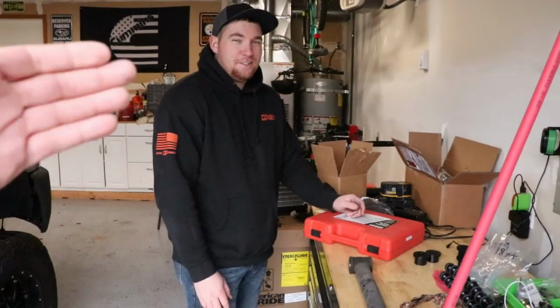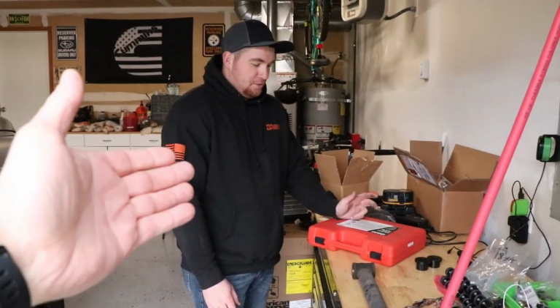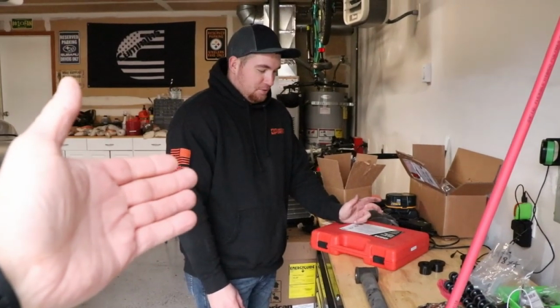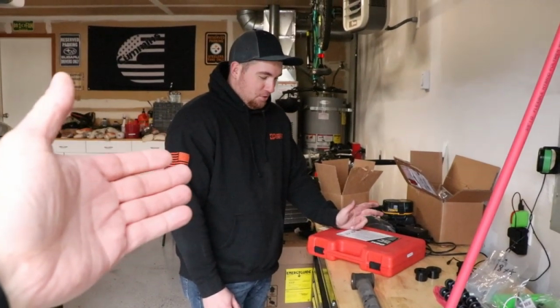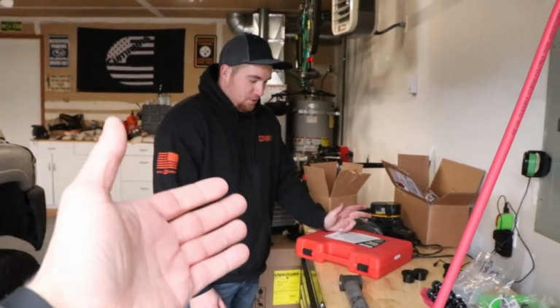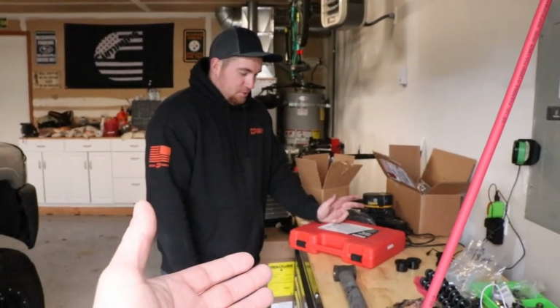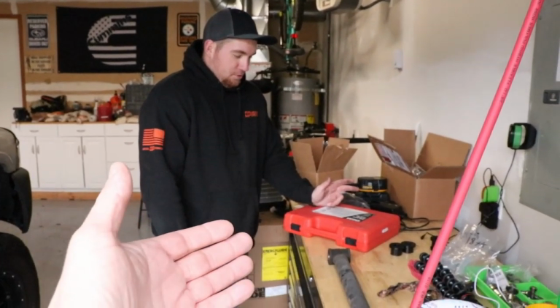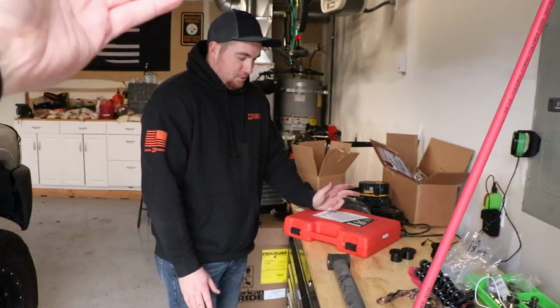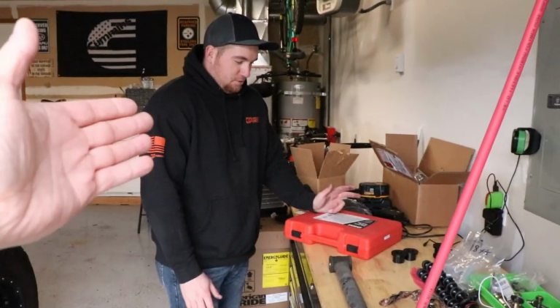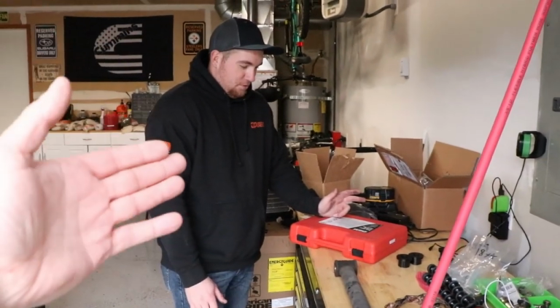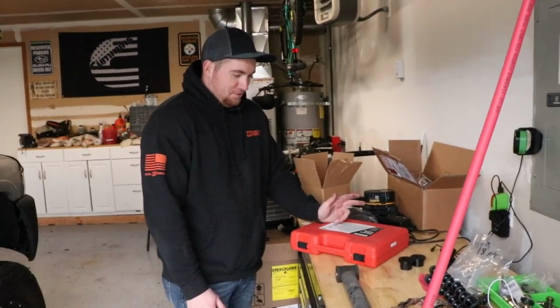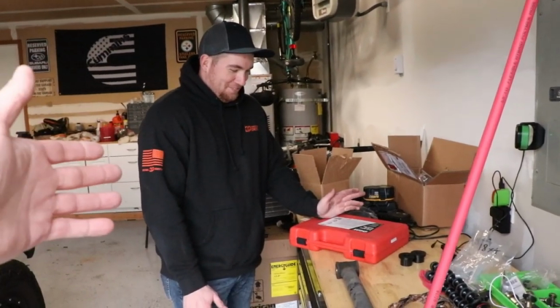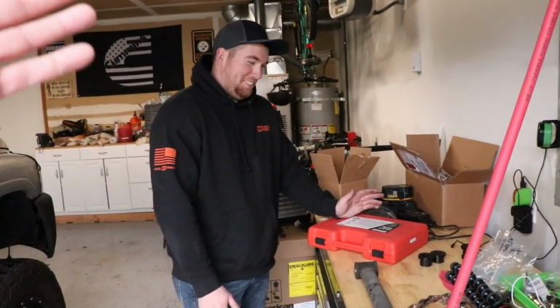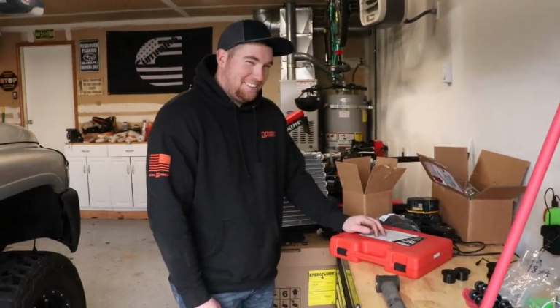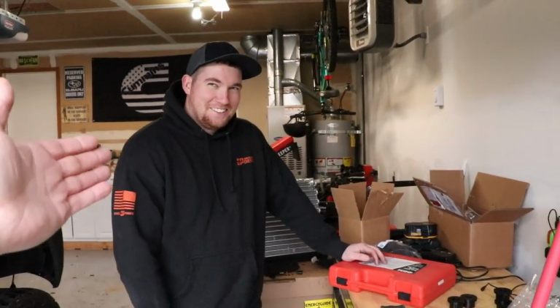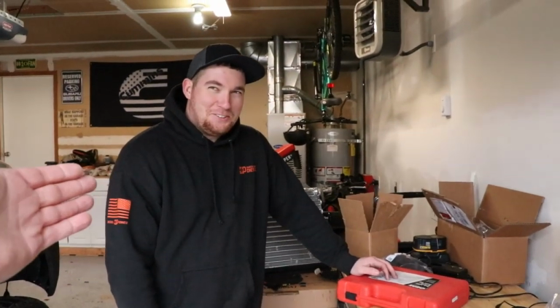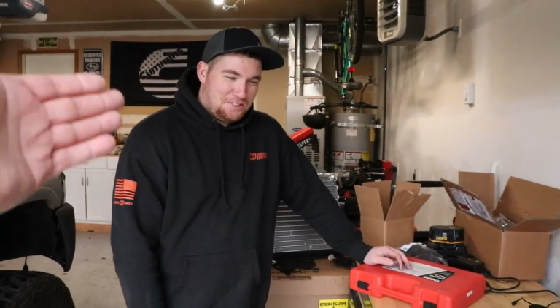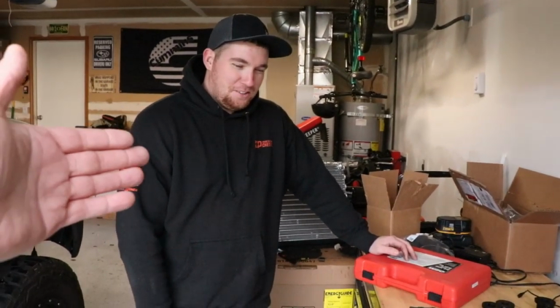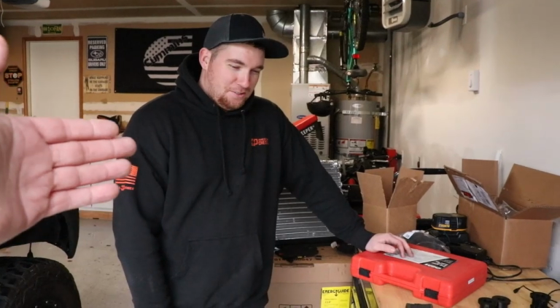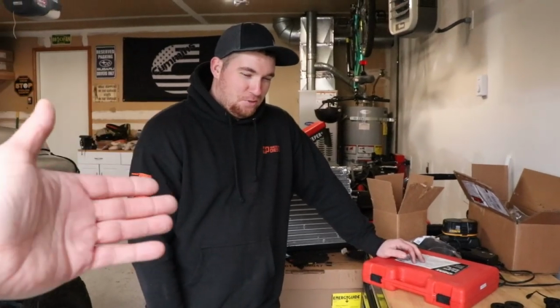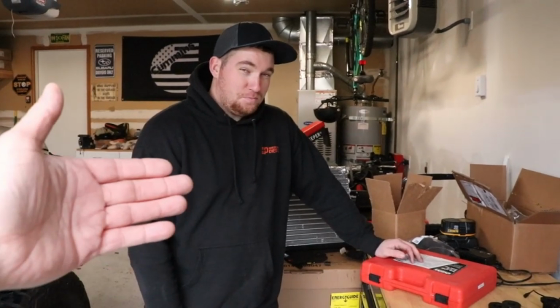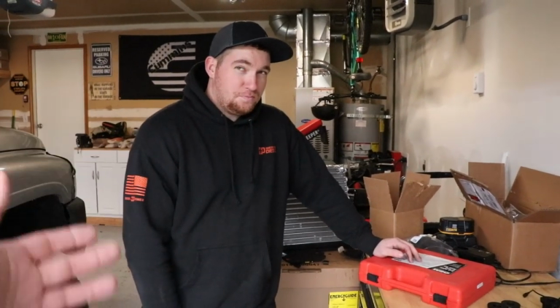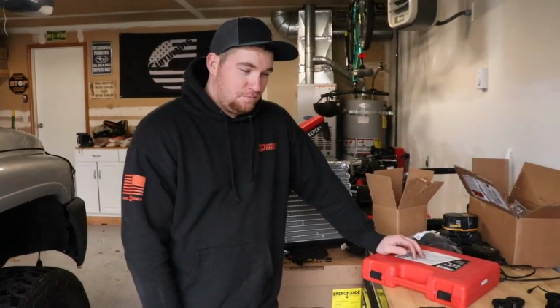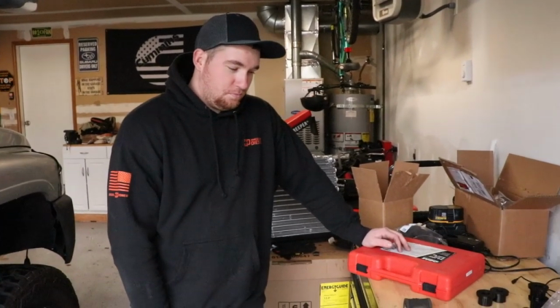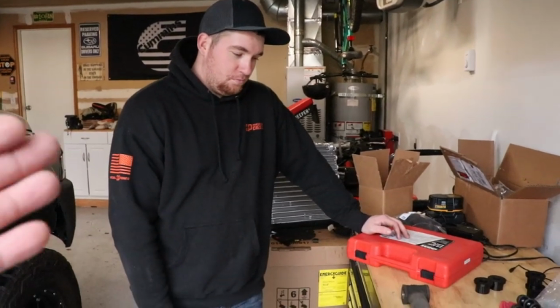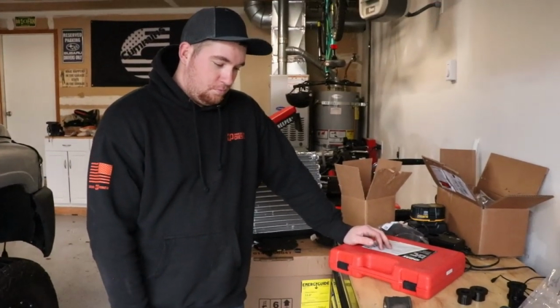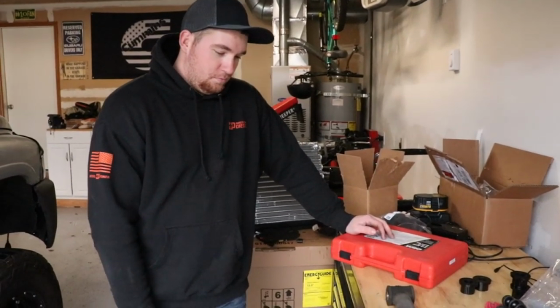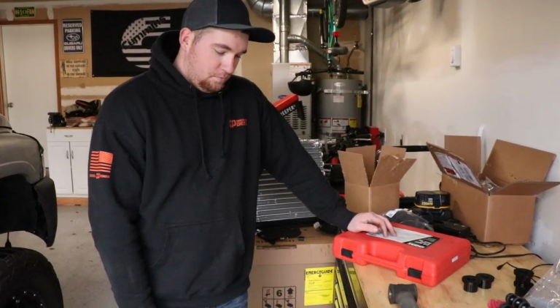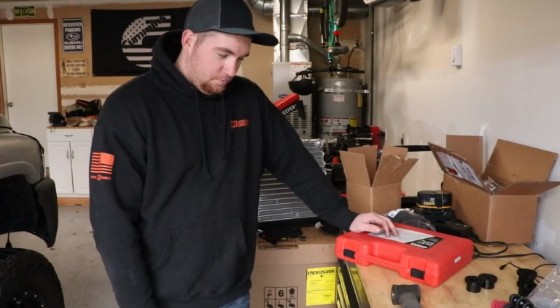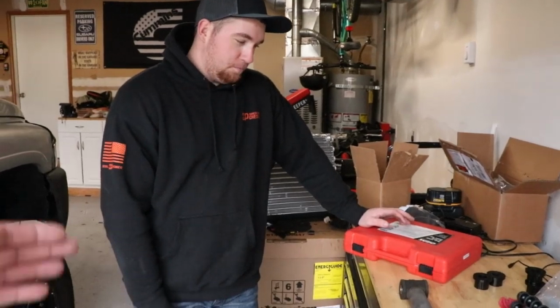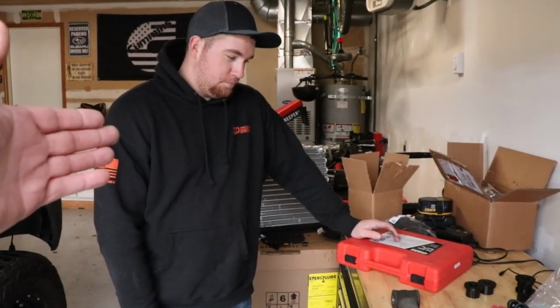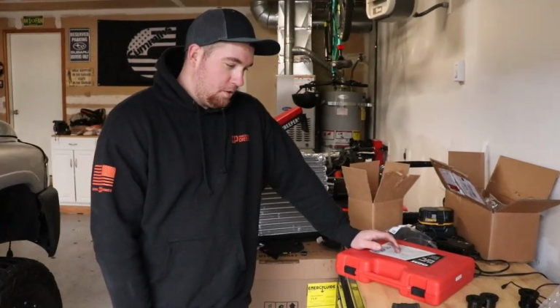Alright, so Preston's got a new toy he wants to show you to add to his collection of tools. No, he's not a mechanic - I get this question all the time. Just because he has all these Snap-On tools does not mean he's a mechanic, but as you guys can see, we enjoy working on our trucks. That's why he has so many good quality tools - because you get what you pay for. But I'll let him go over his new toy here.